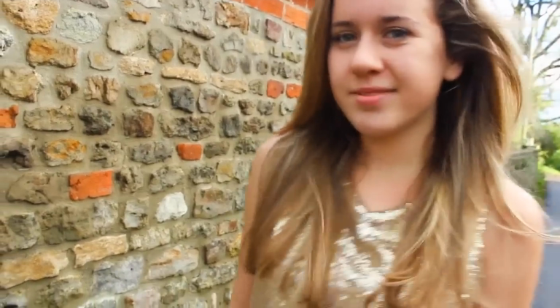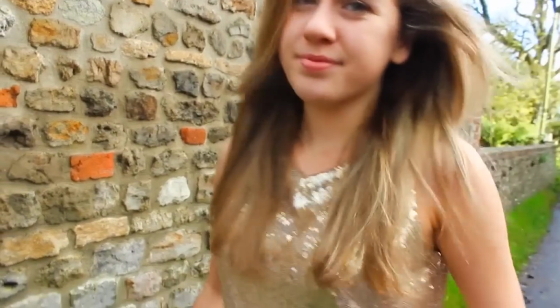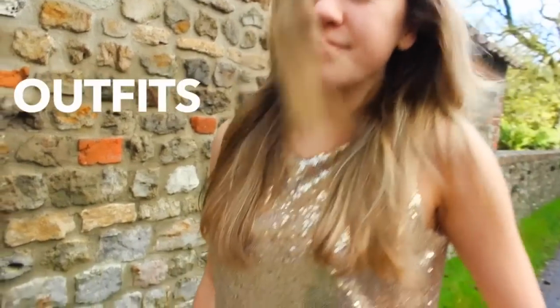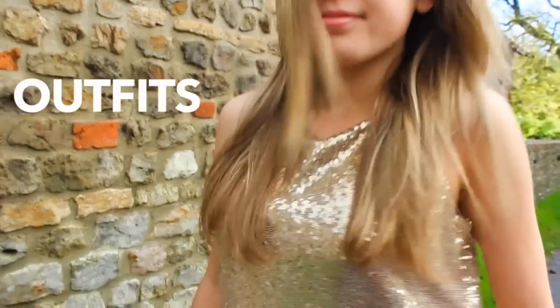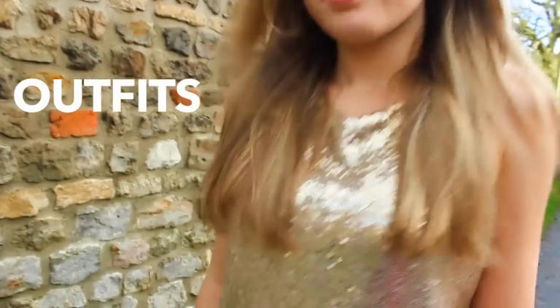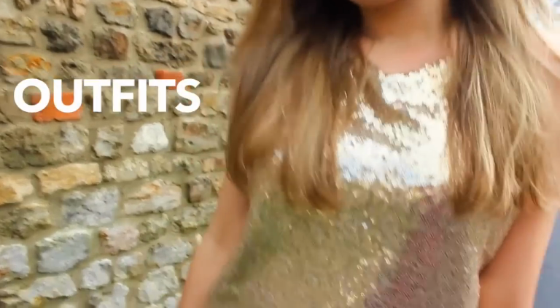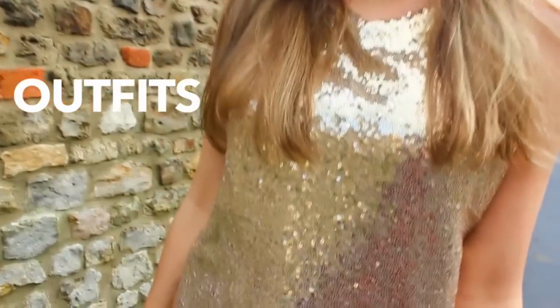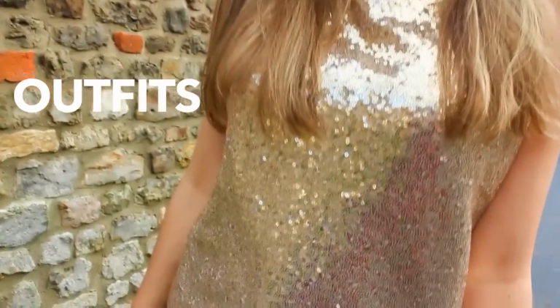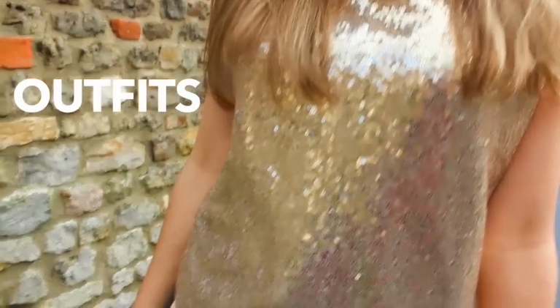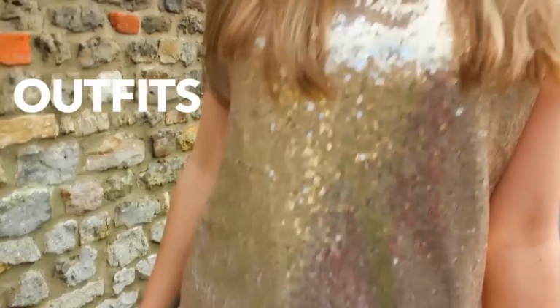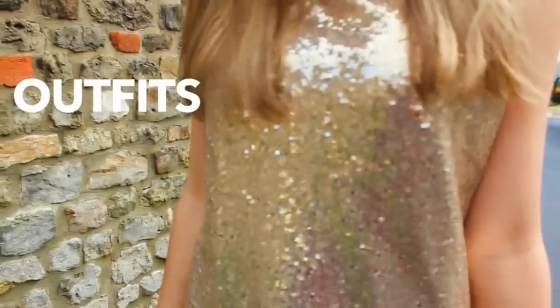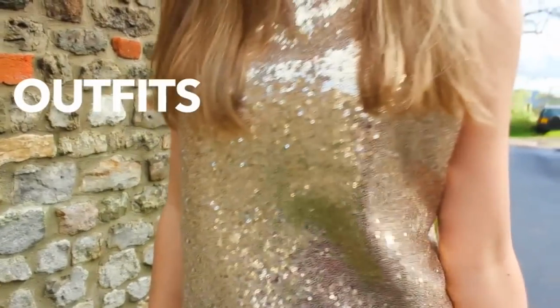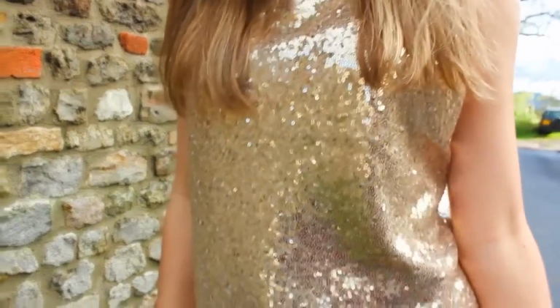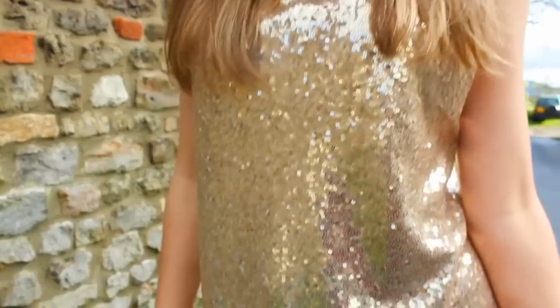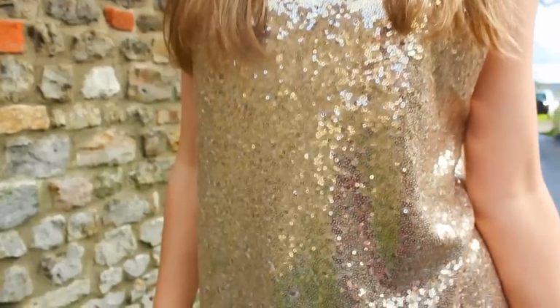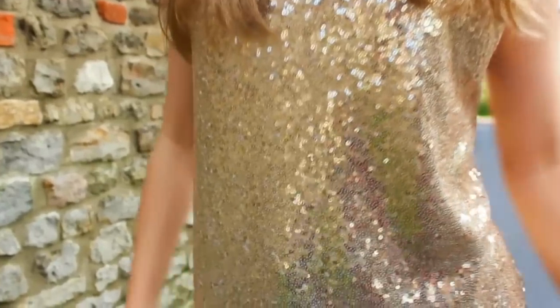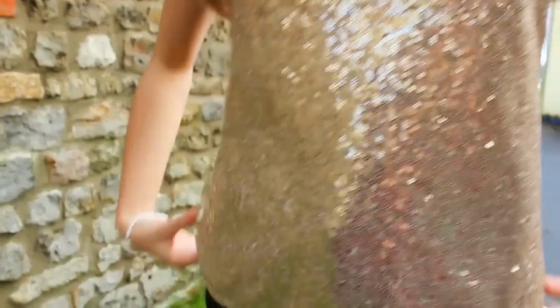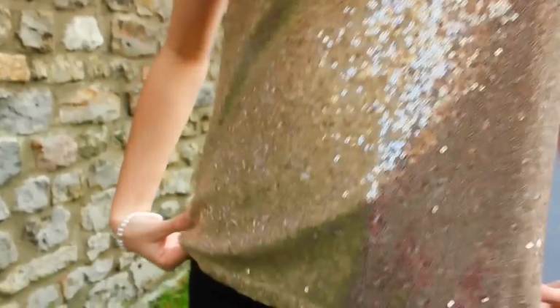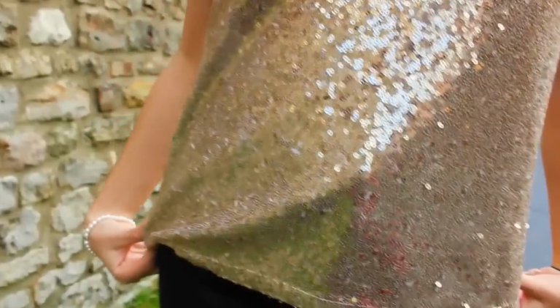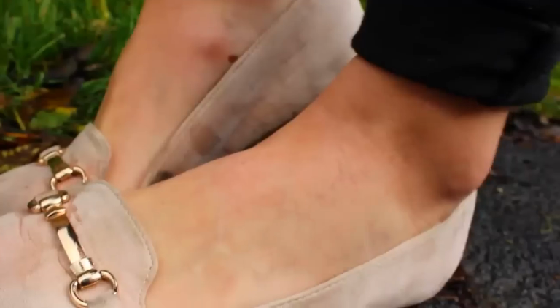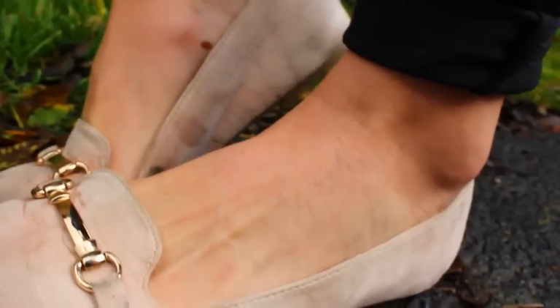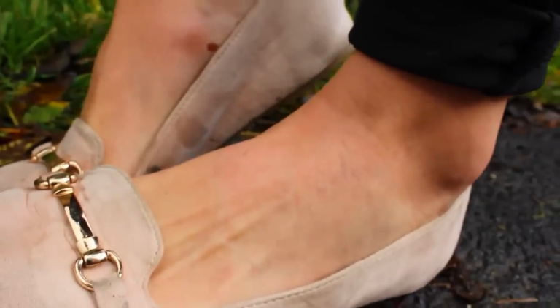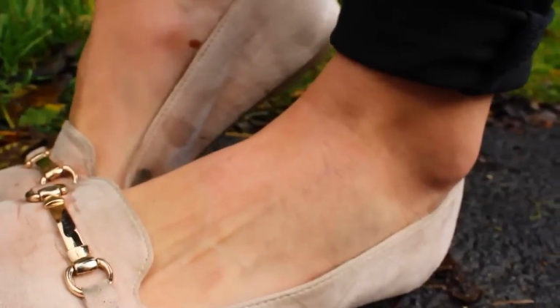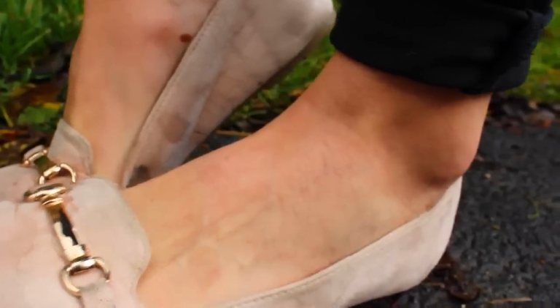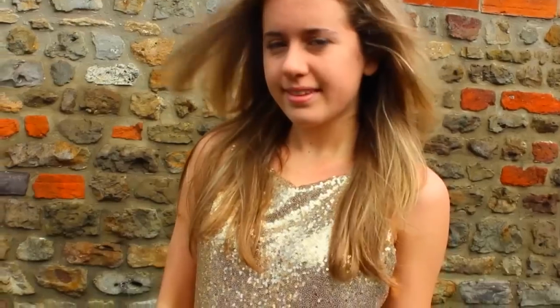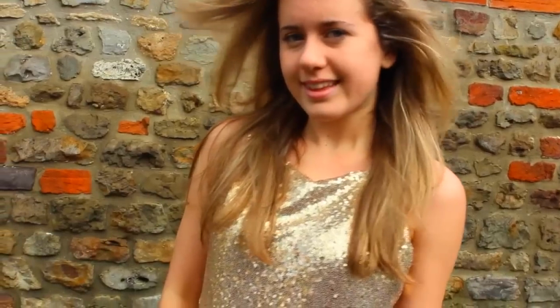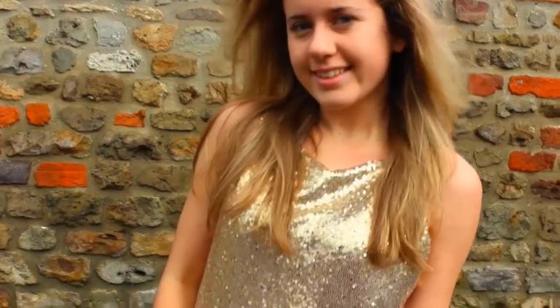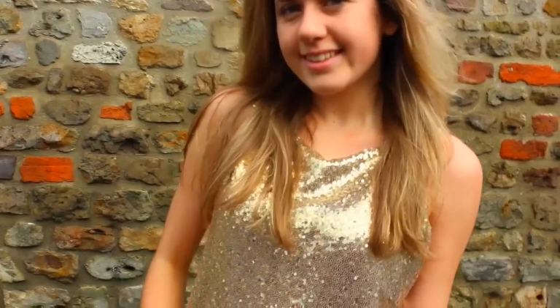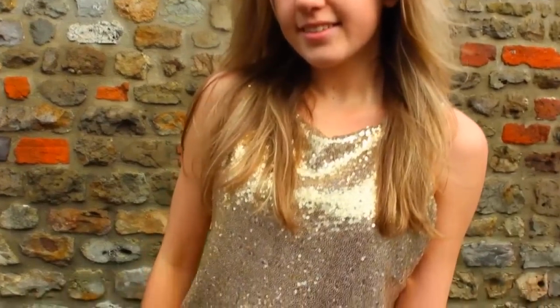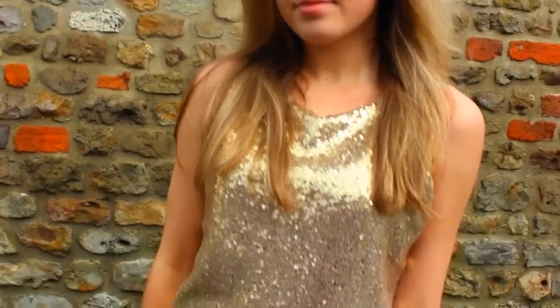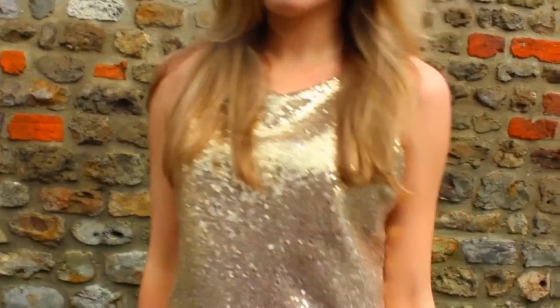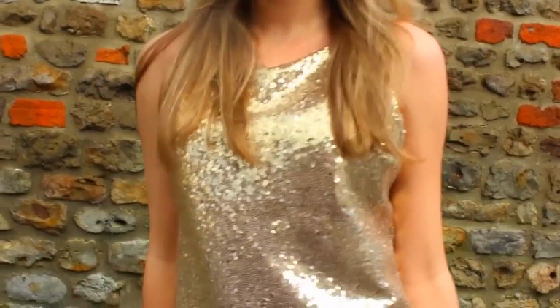What I am wearing is my sequined gold top from New Look along with my black jeans from New Look. I'm also going to be wearing my shoes from Primark.